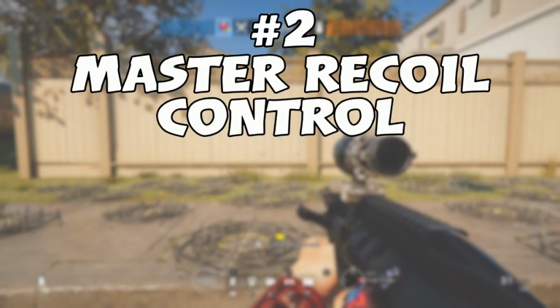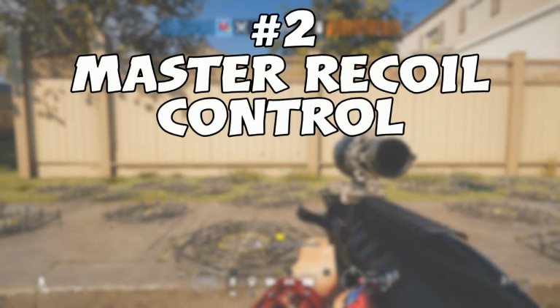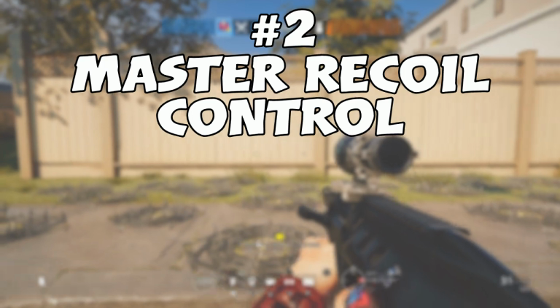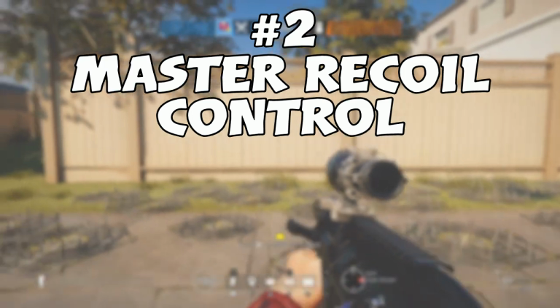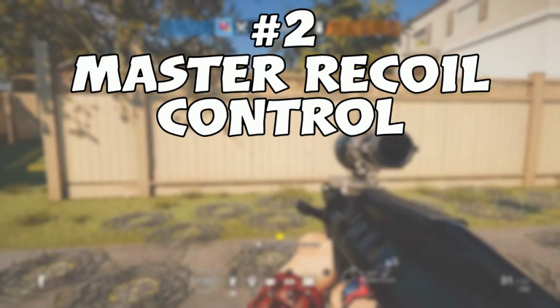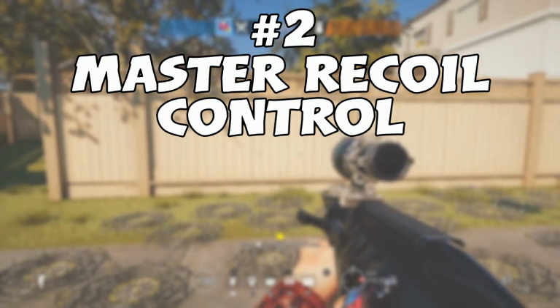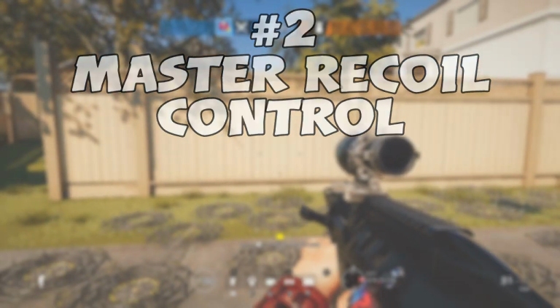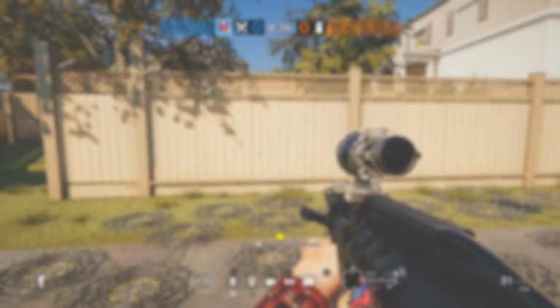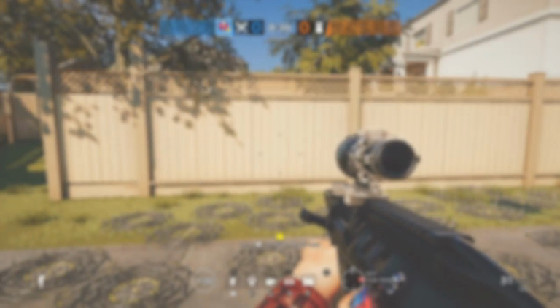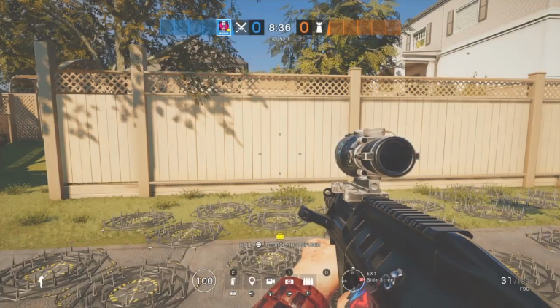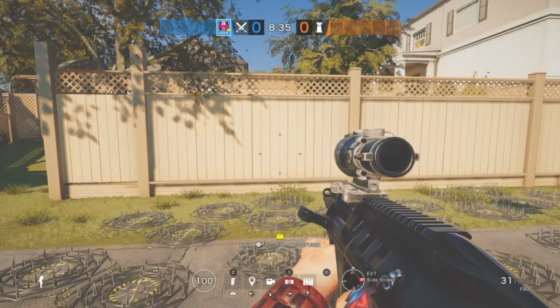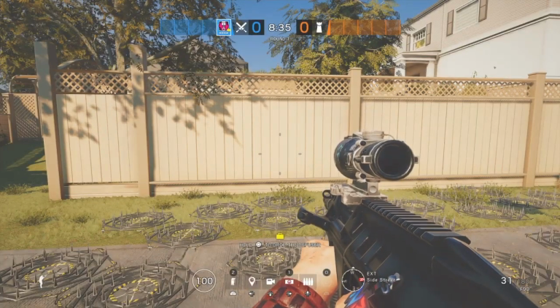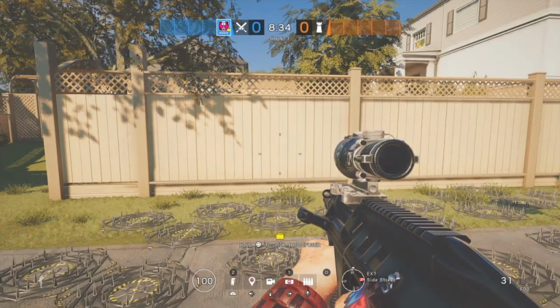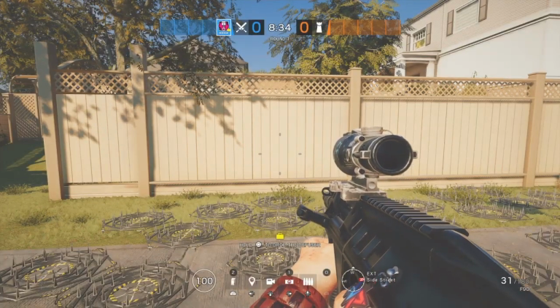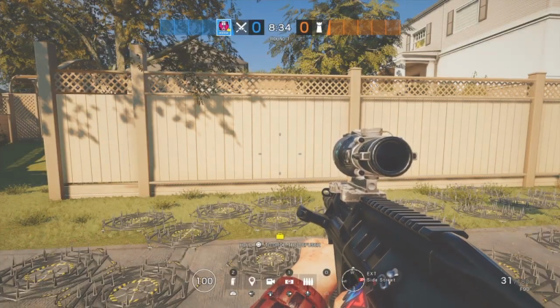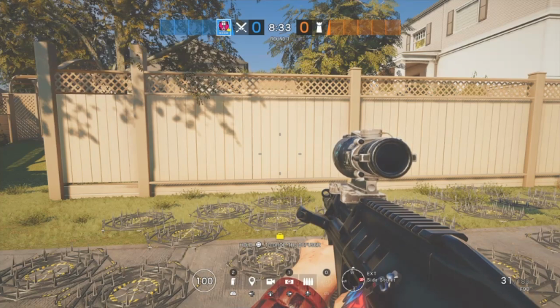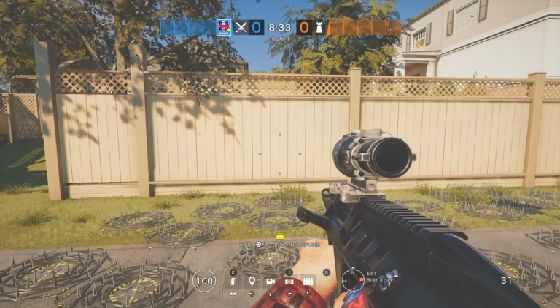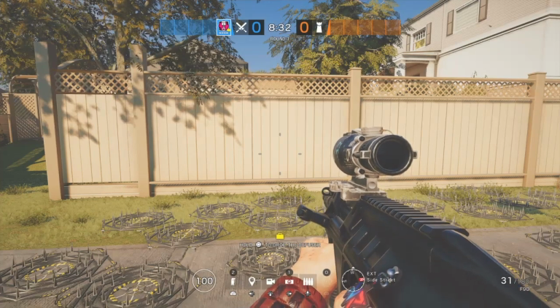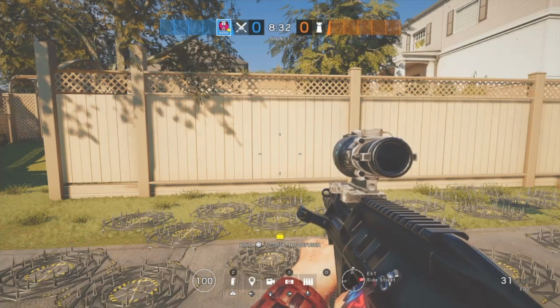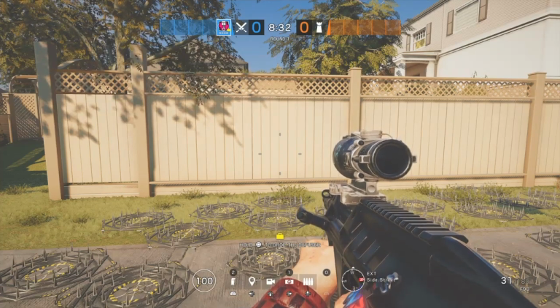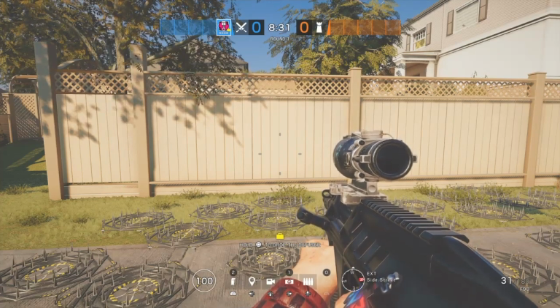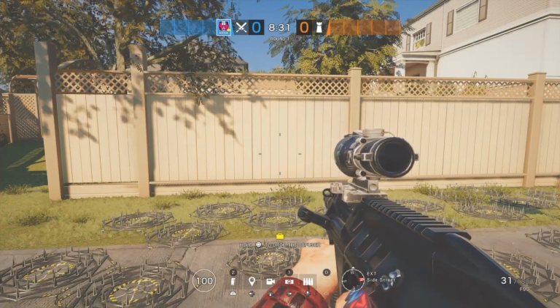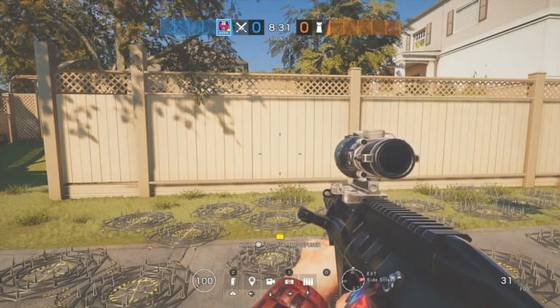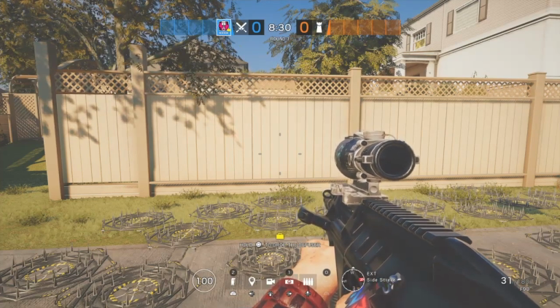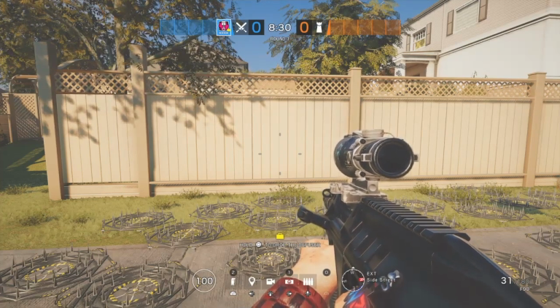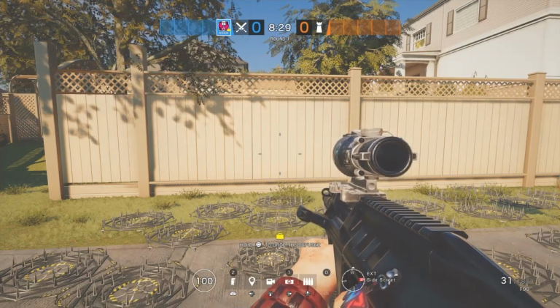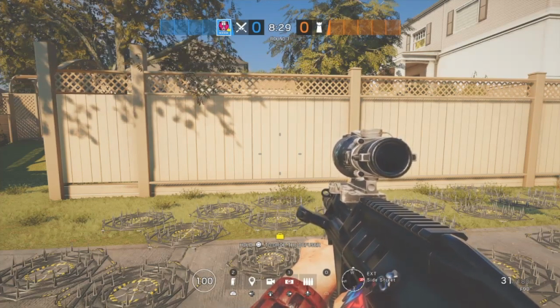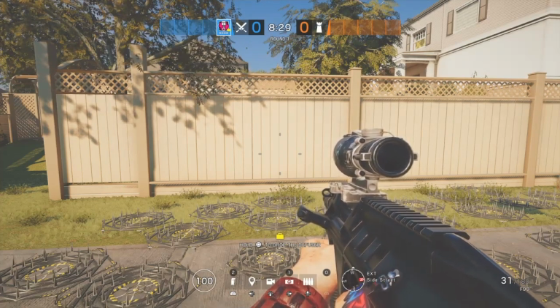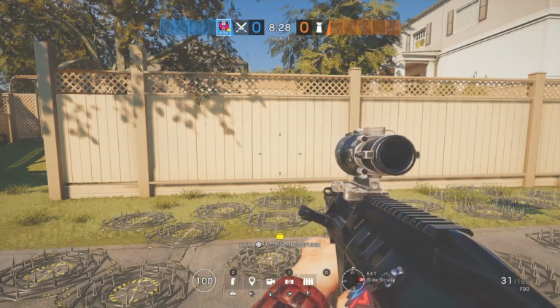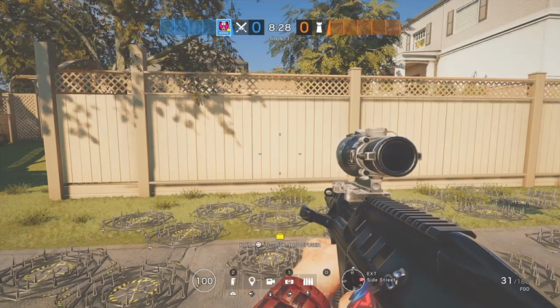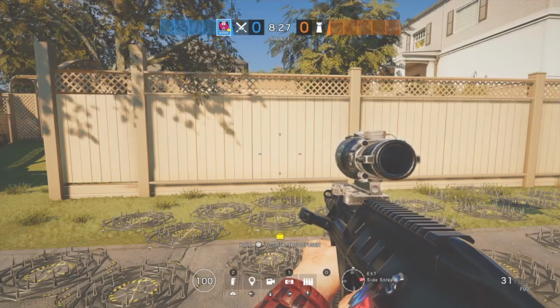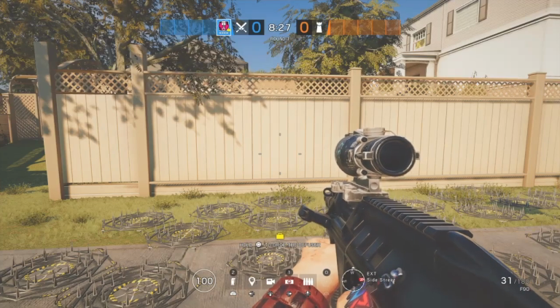Tip number 2: Mastering recoil control. Recoil control is very important in Rainbow Six Siege due to it being a one shot headshot, and the better recoil control you have, the more likely you are to hit that headshot.